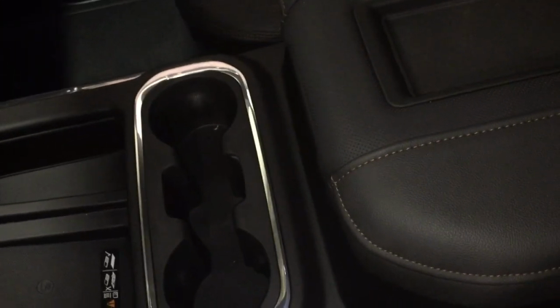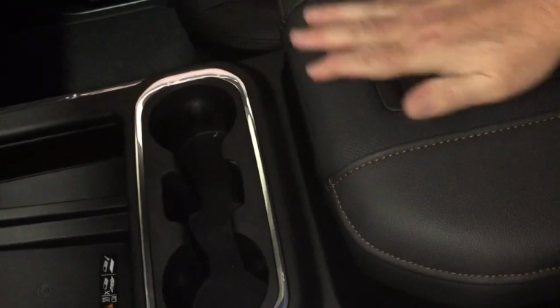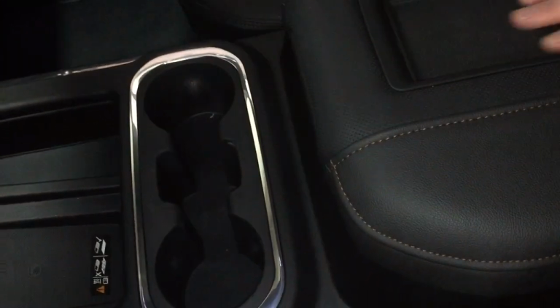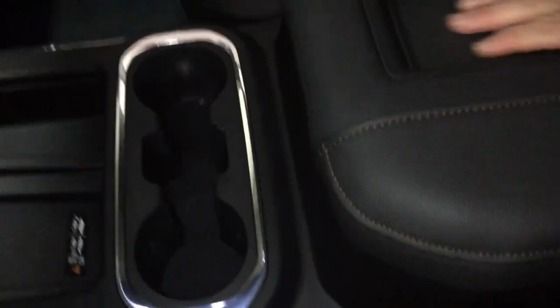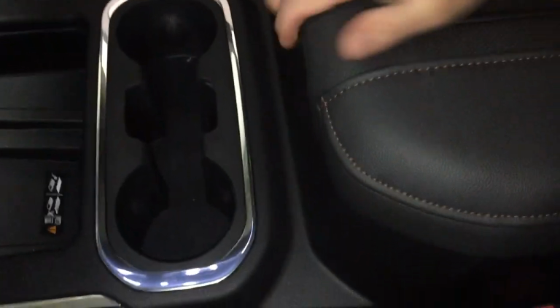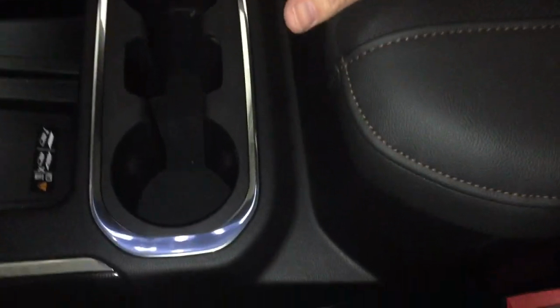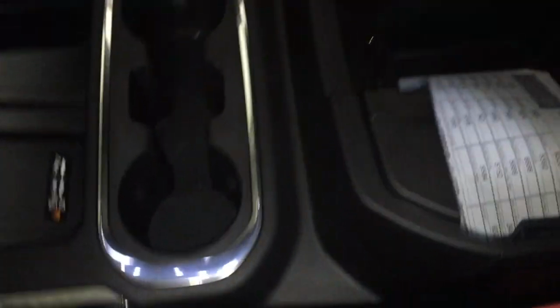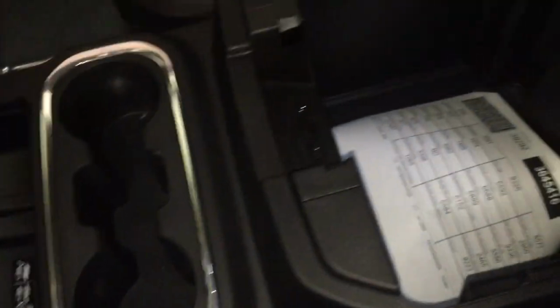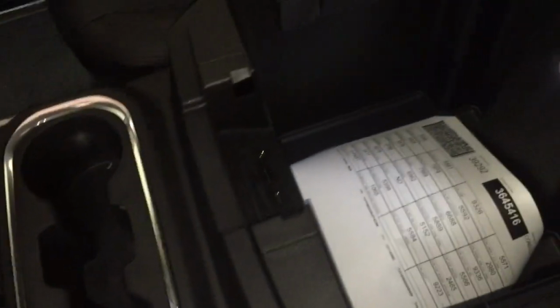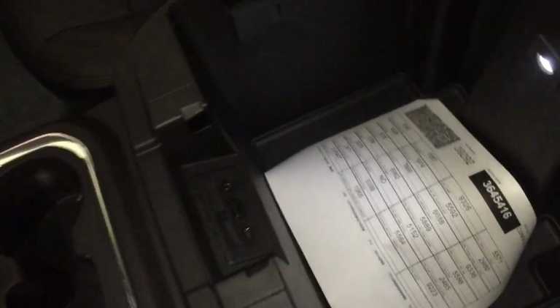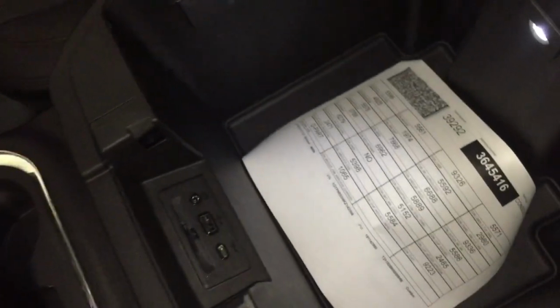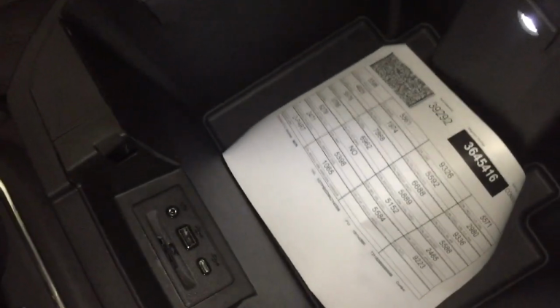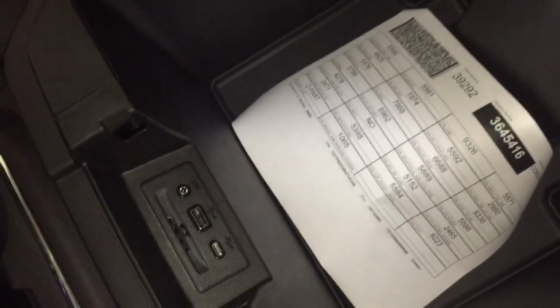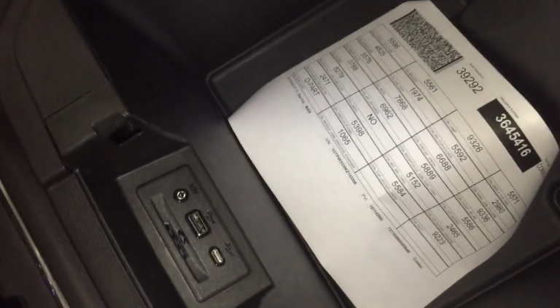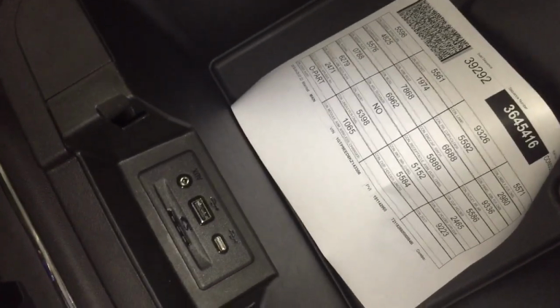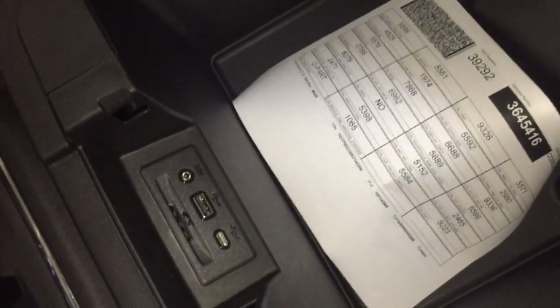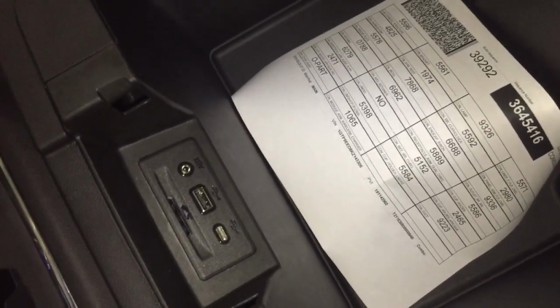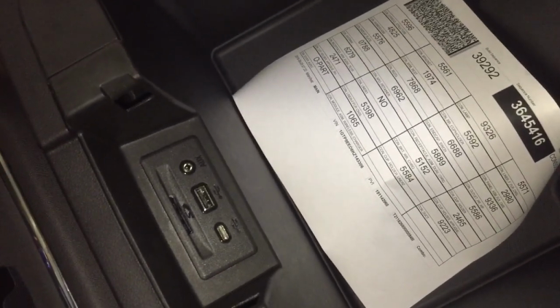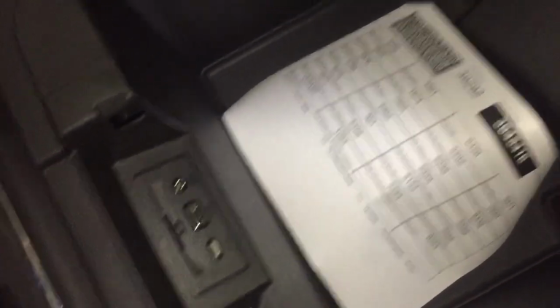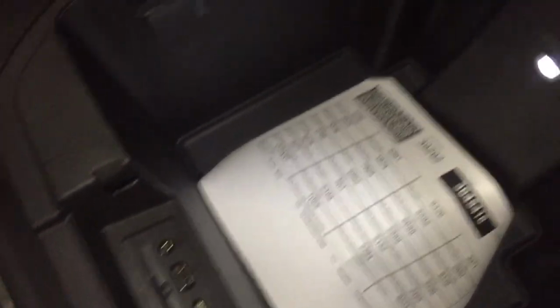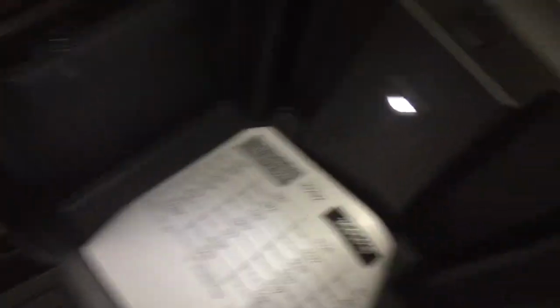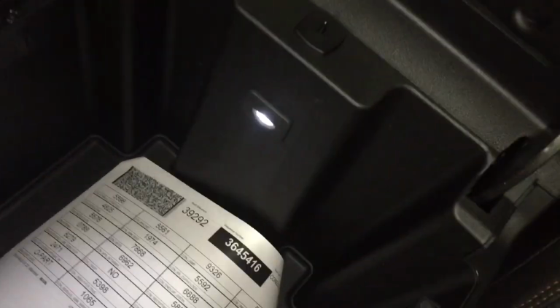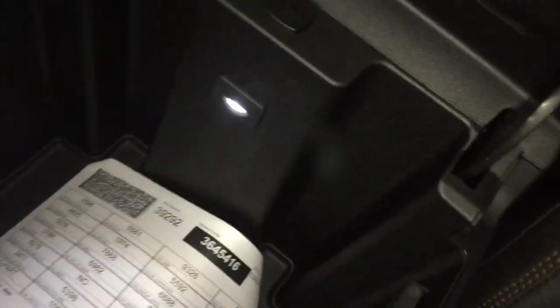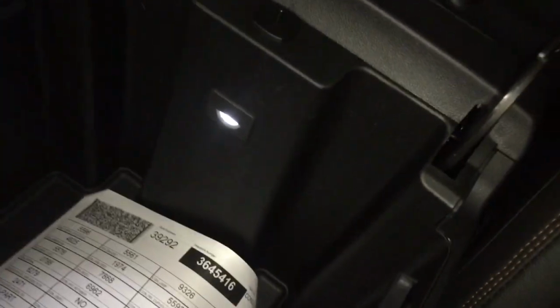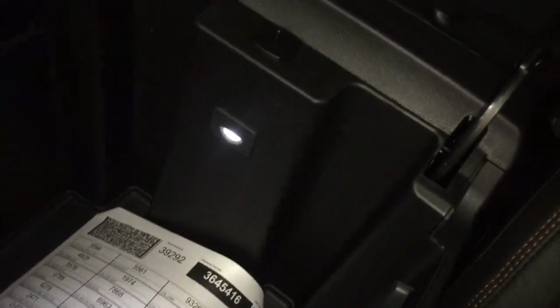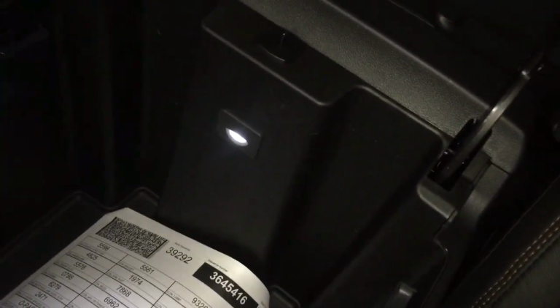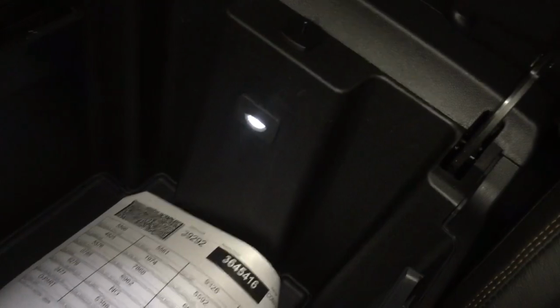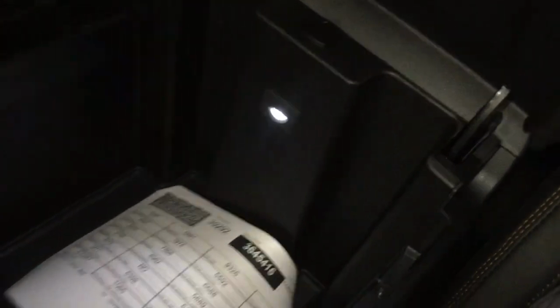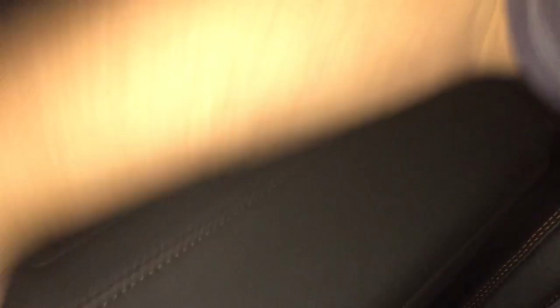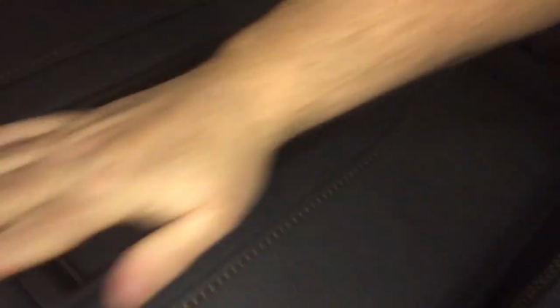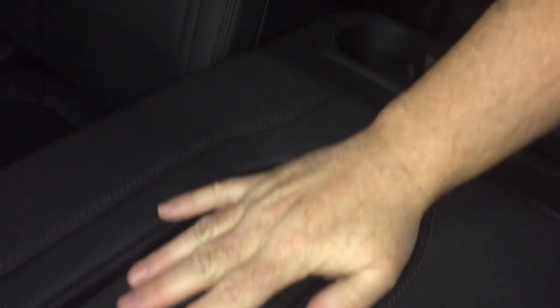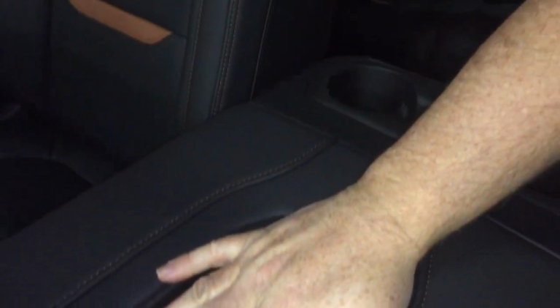The cup holders are there, and the armrest flips up to reveal USB, USB-C, and auxiliary power, with lights down there to keep things bright and easy to see.